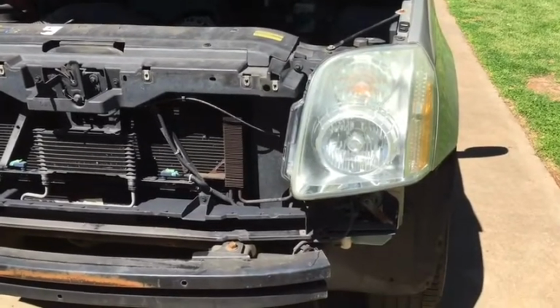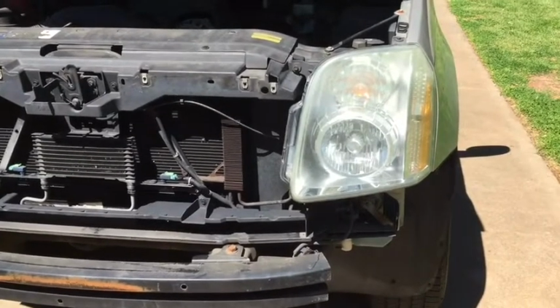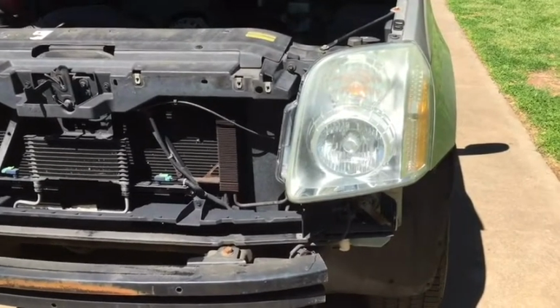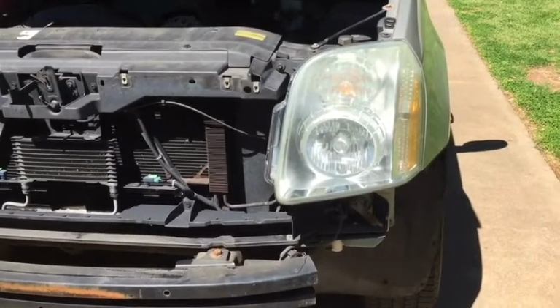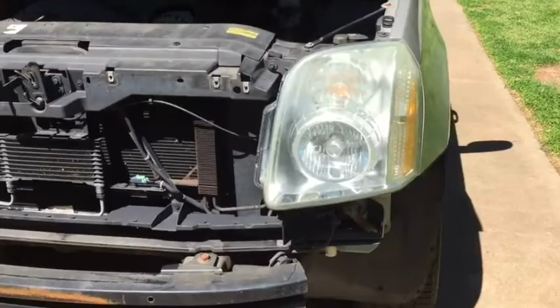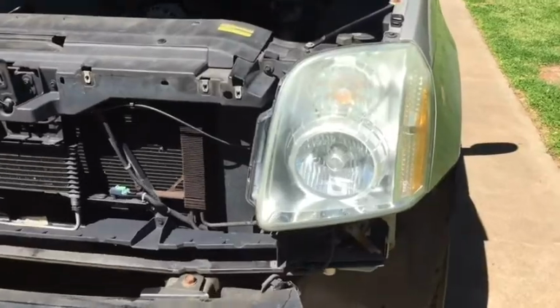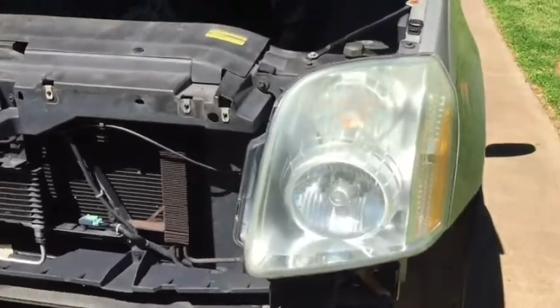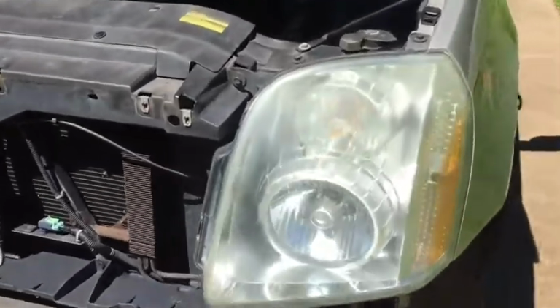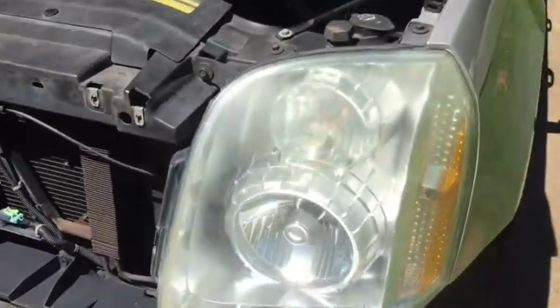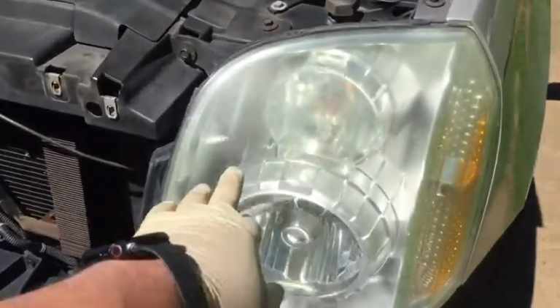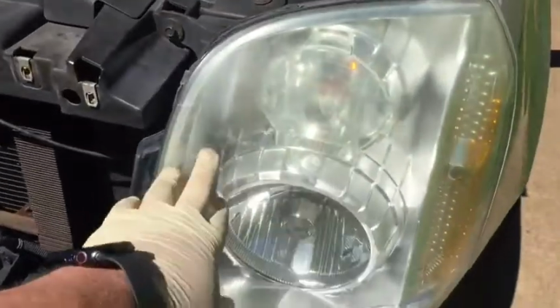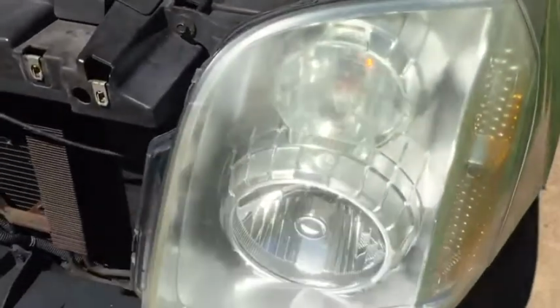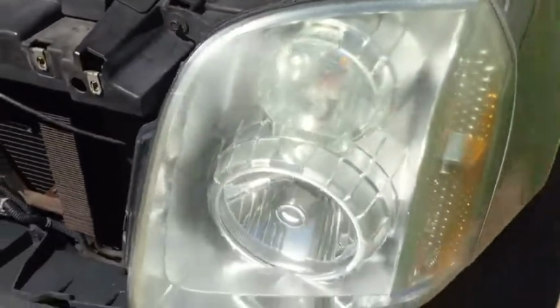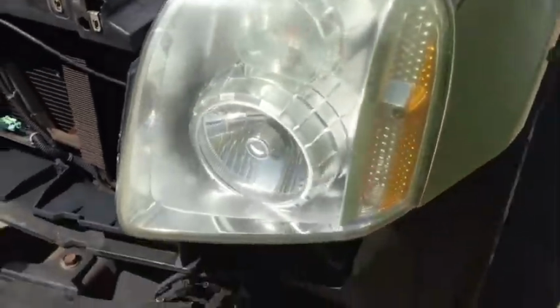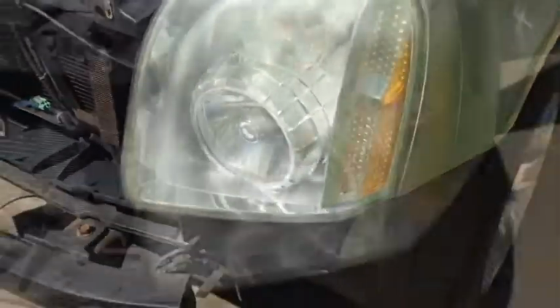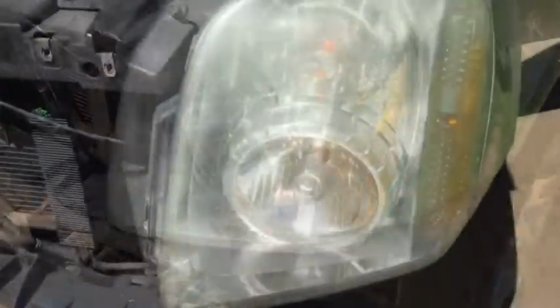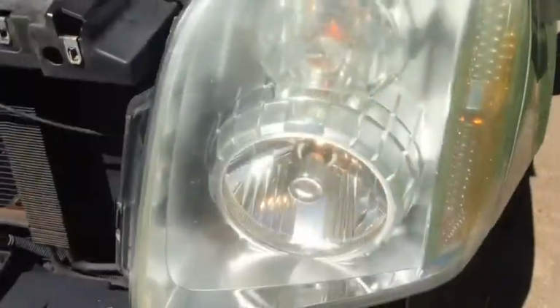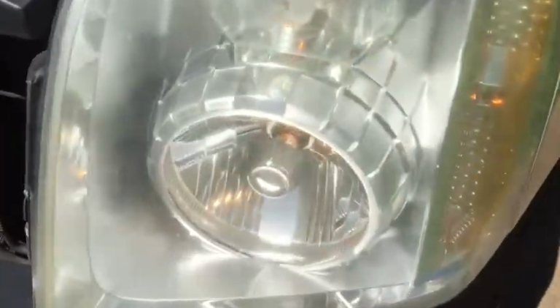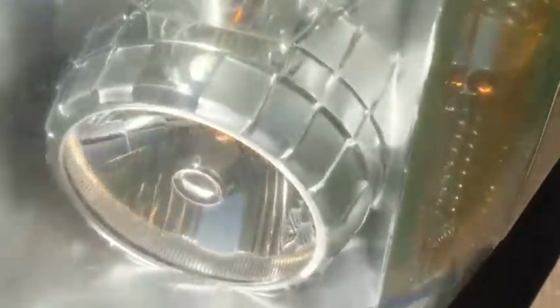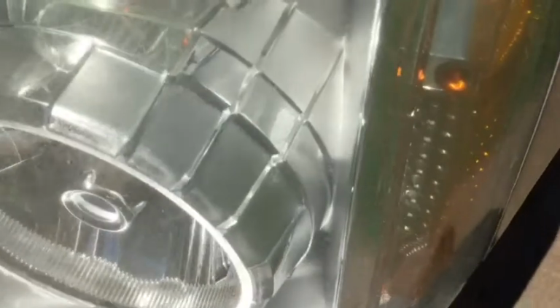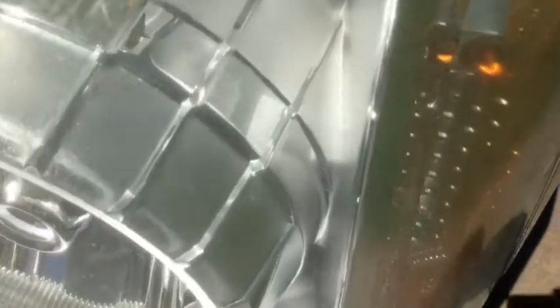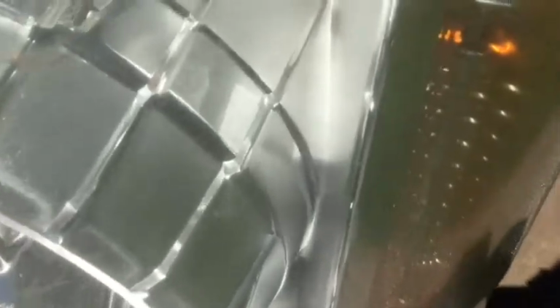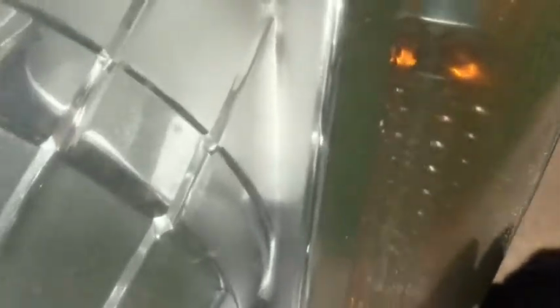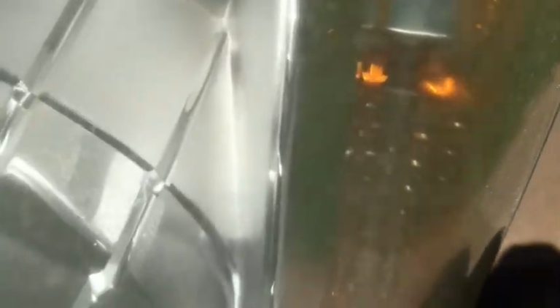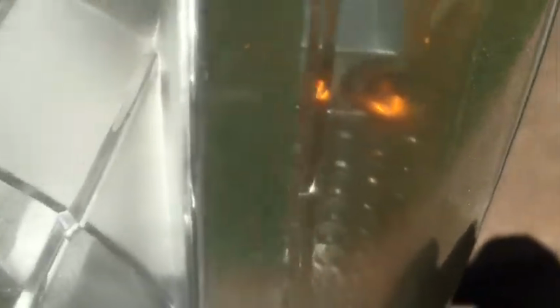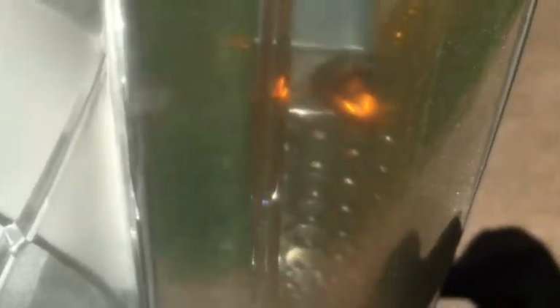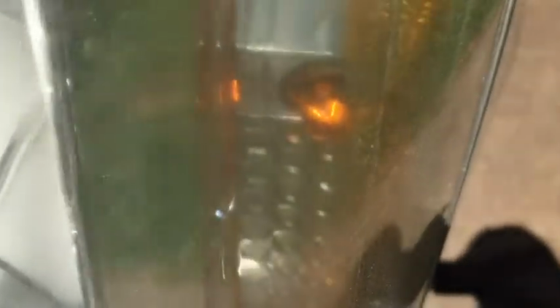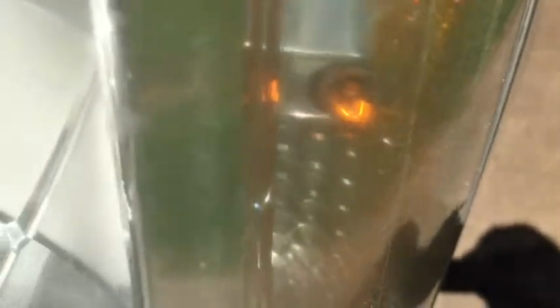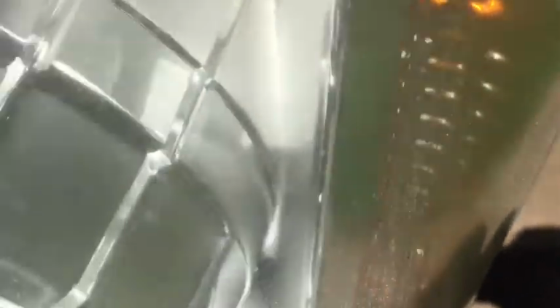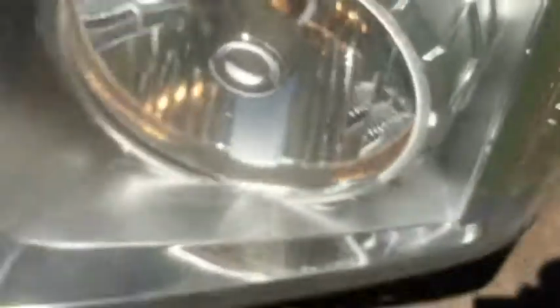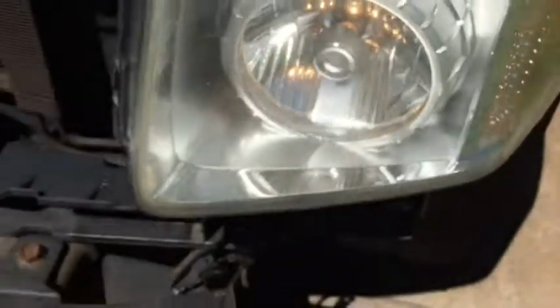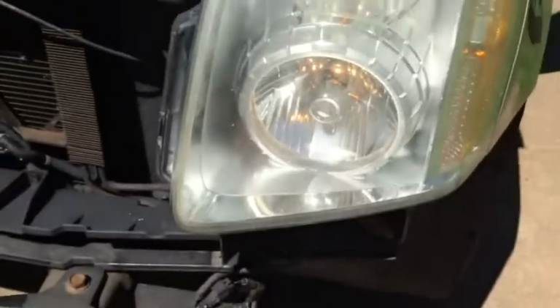With the light in and the bolts tight, it's time to test before we put the bumper cover back on. There you can see, even in this bright sun, that bulb is burning. So we're good.